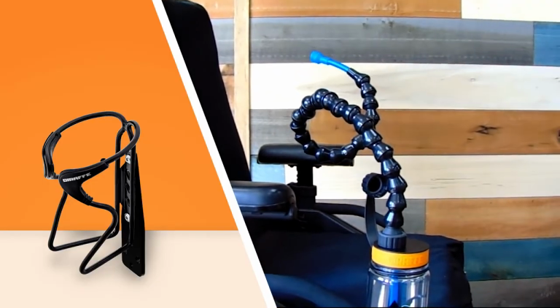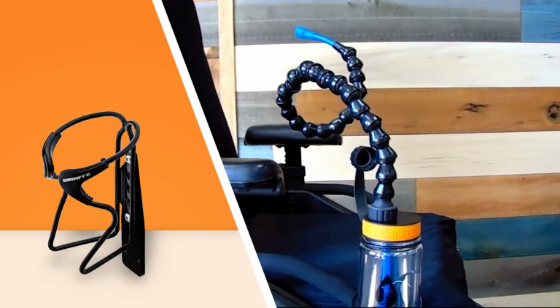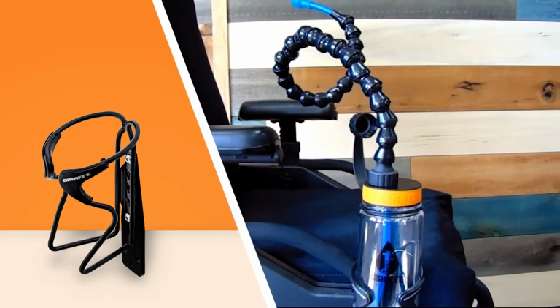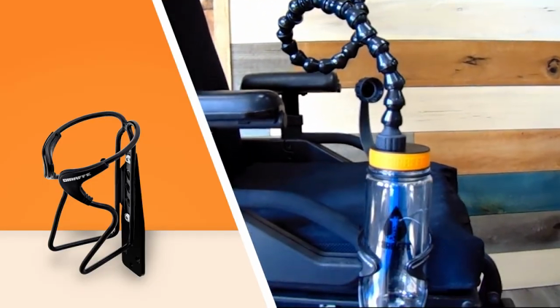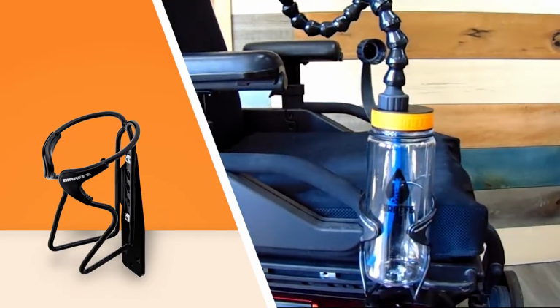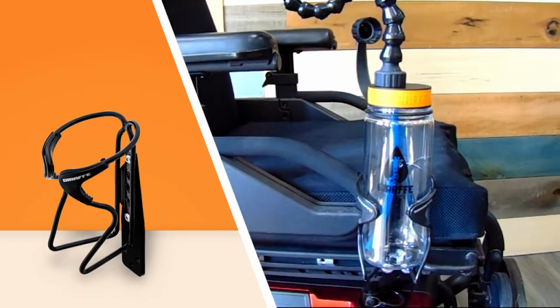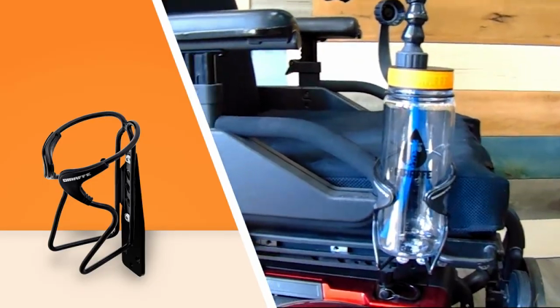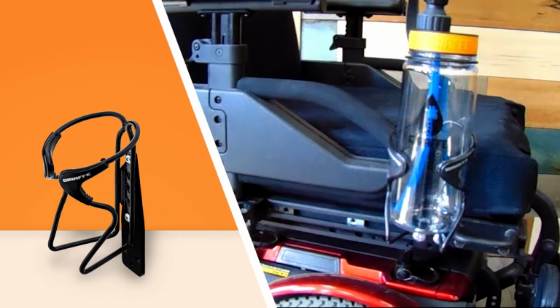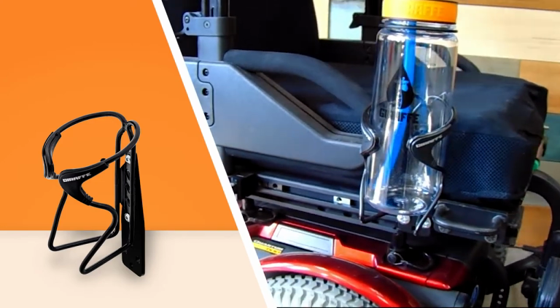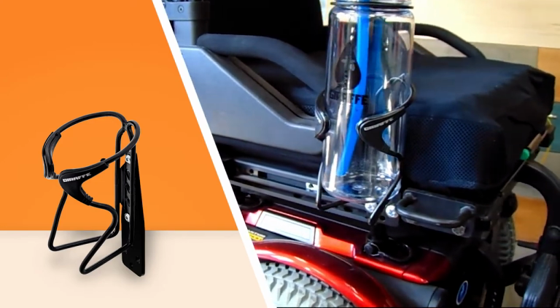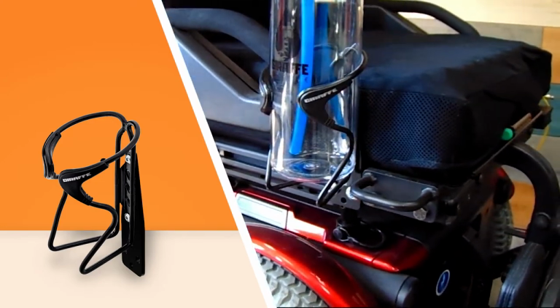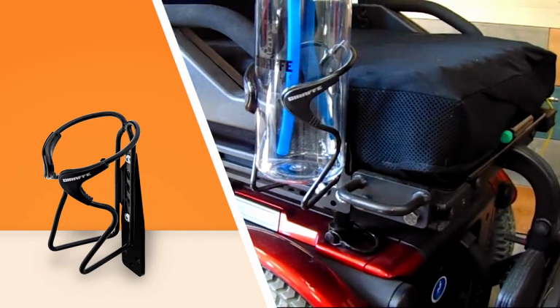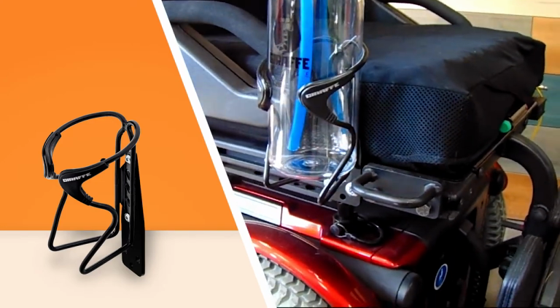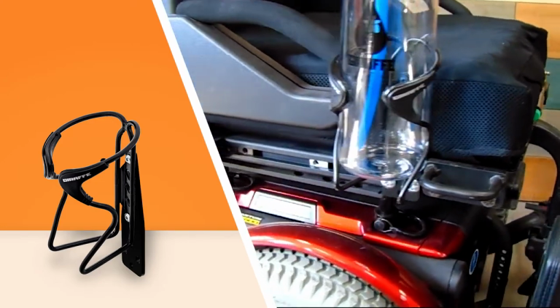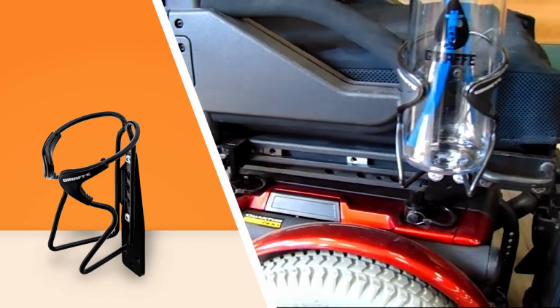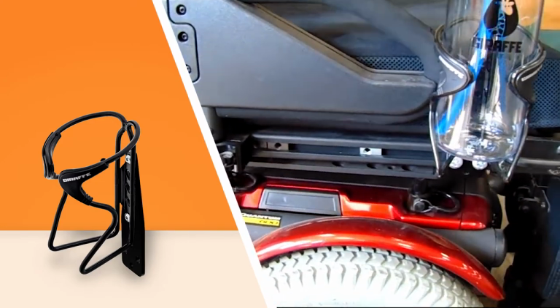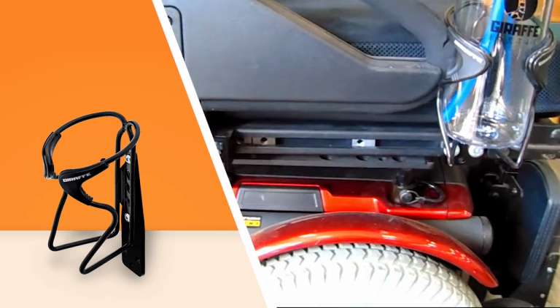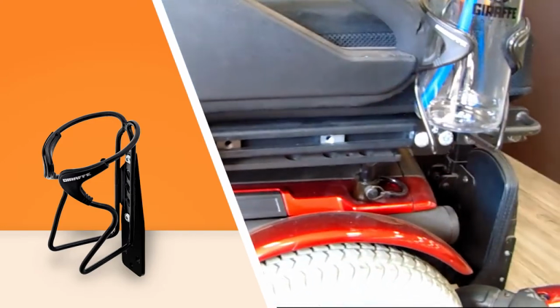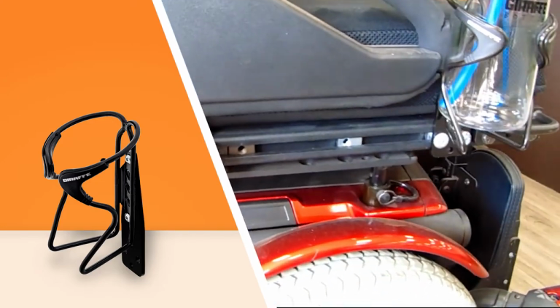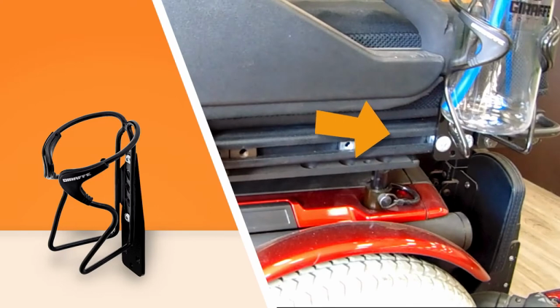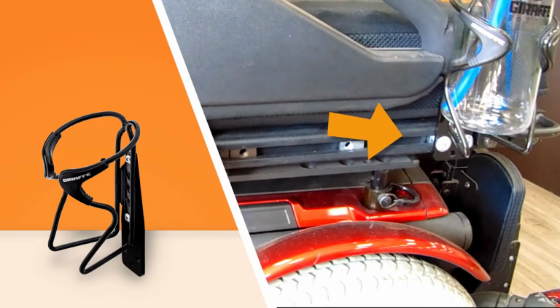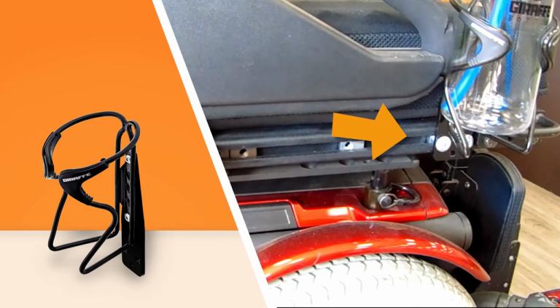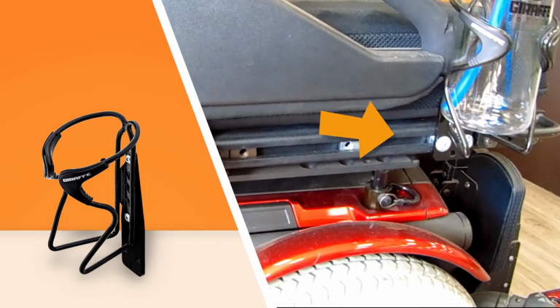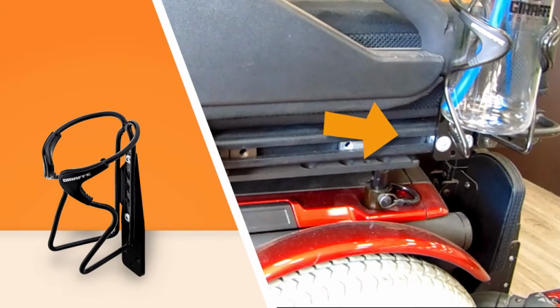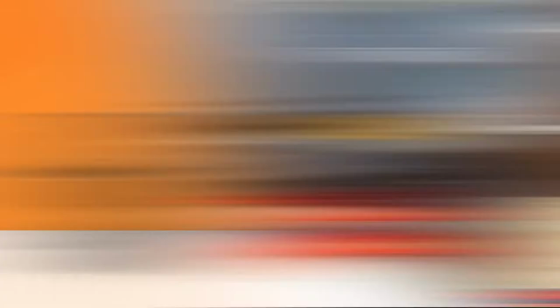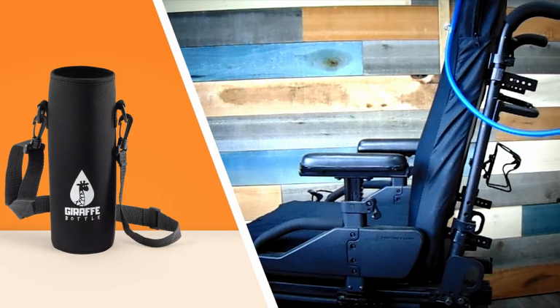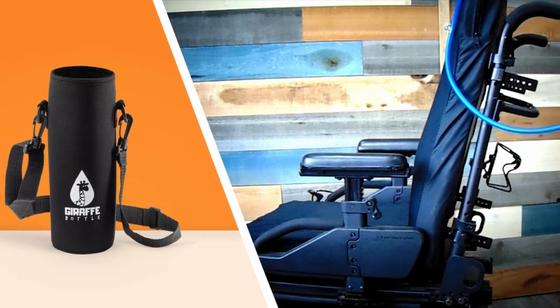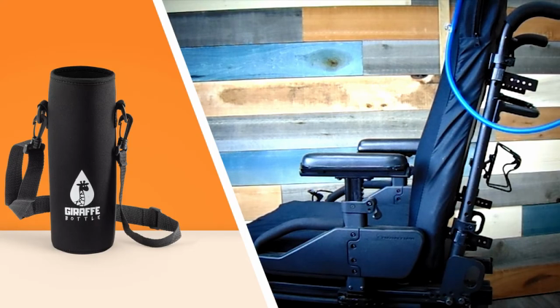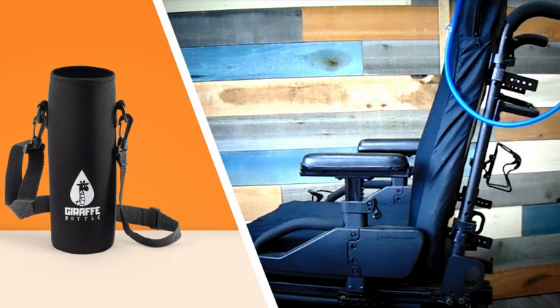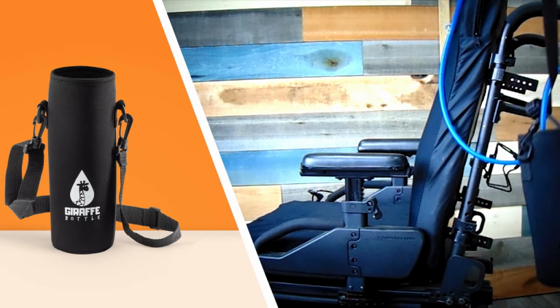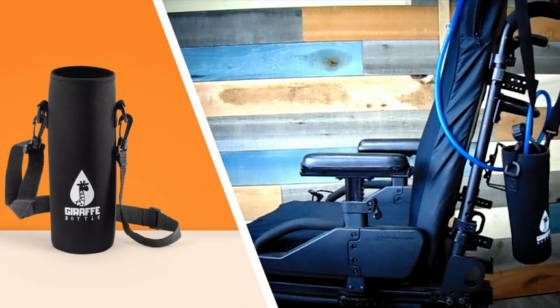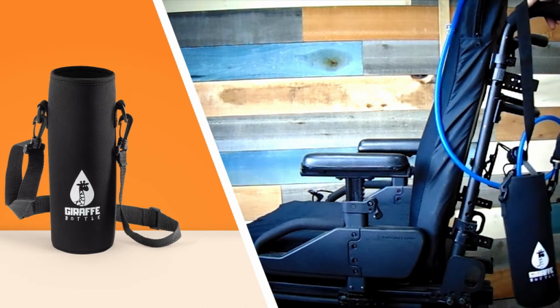We've also got a bottle holder with a universal rail bracket. Individuals using a Quantum or Permobil-type power chair can mount the accessory to the chair easily, thanks to the included hardware.